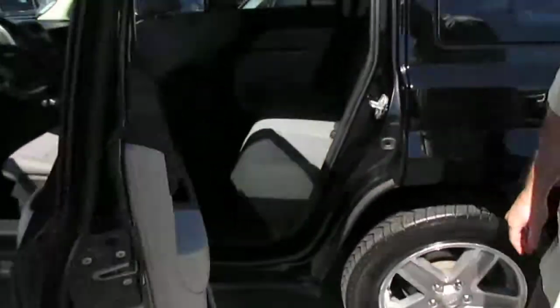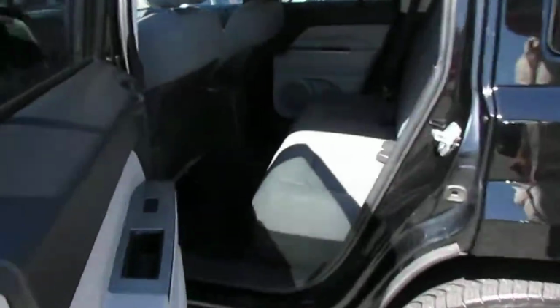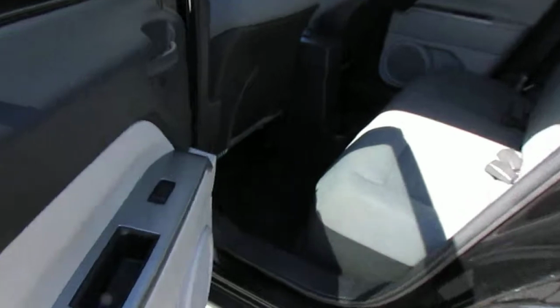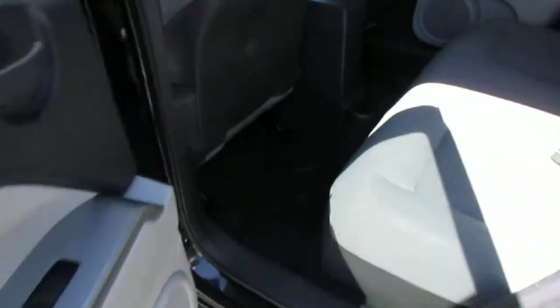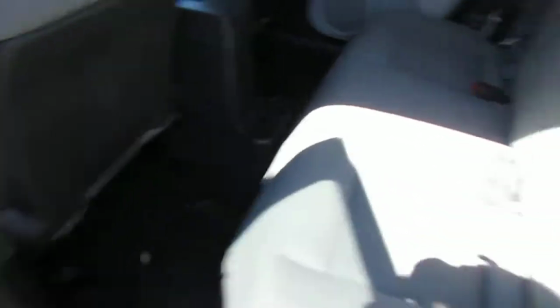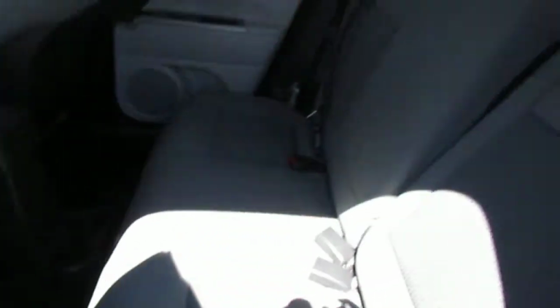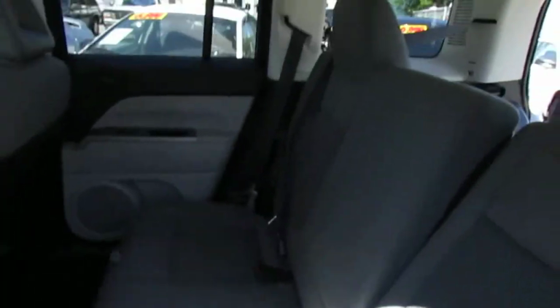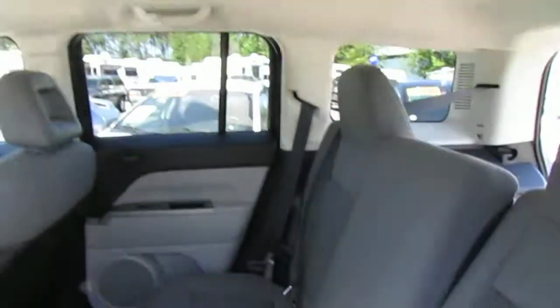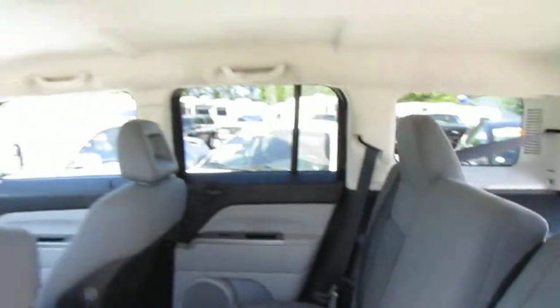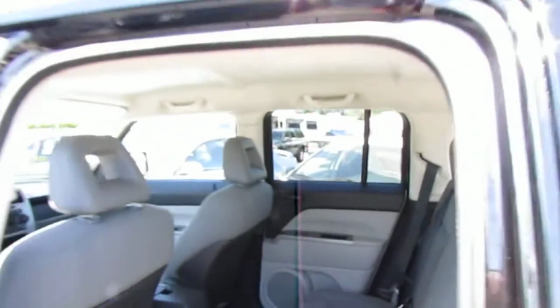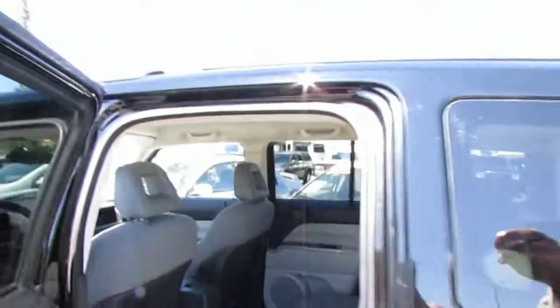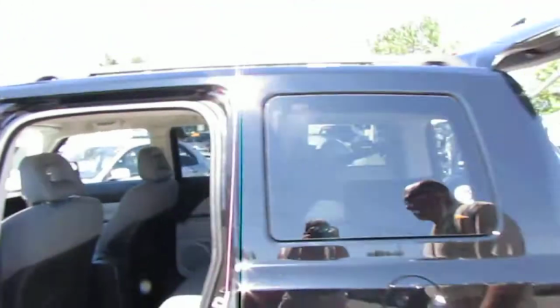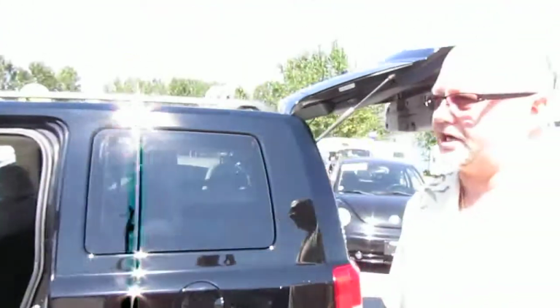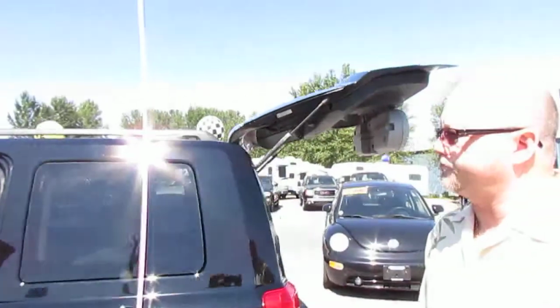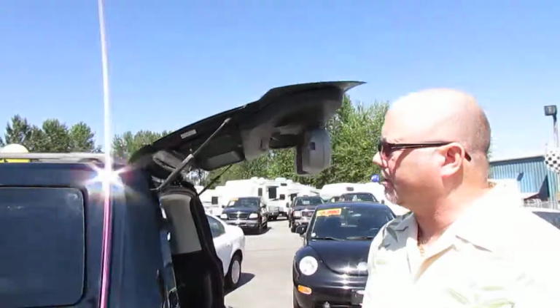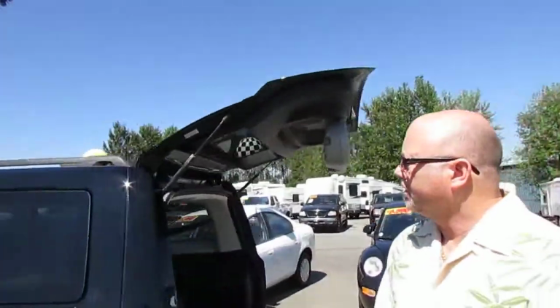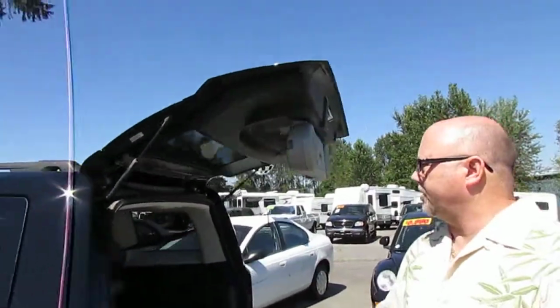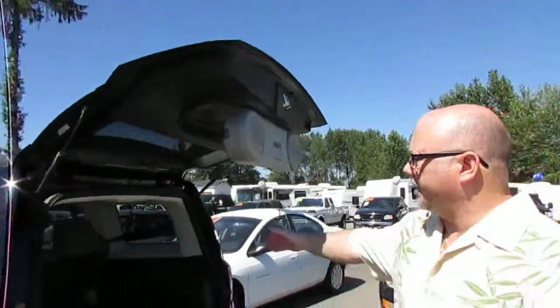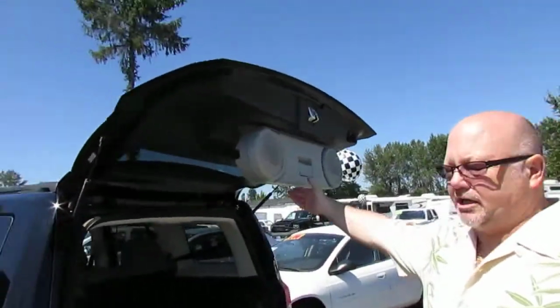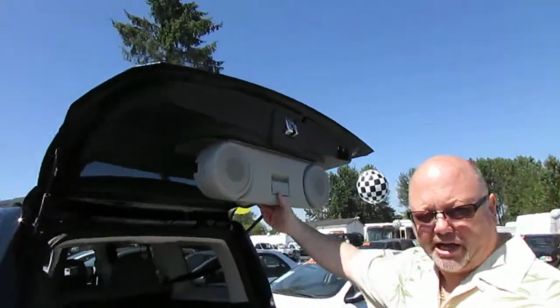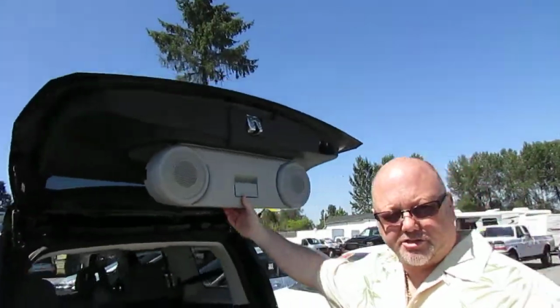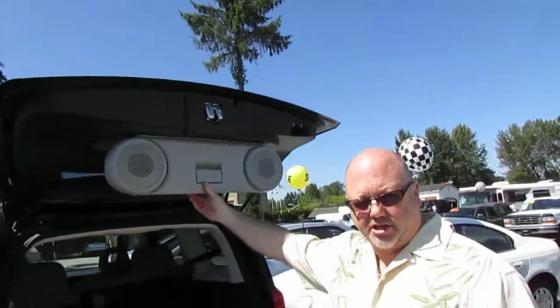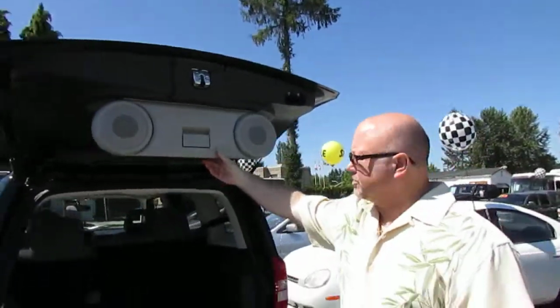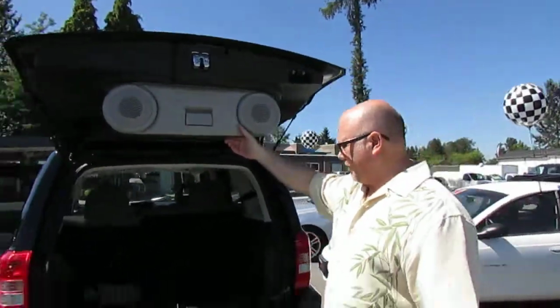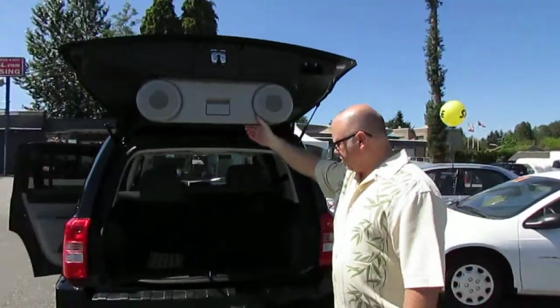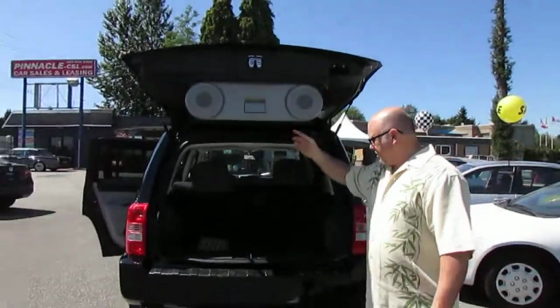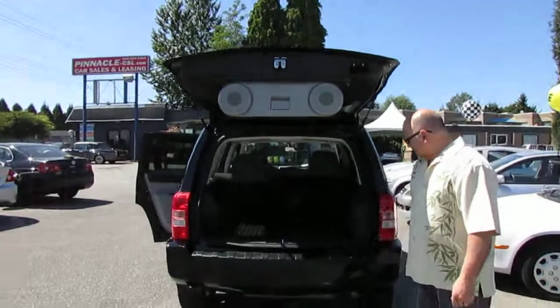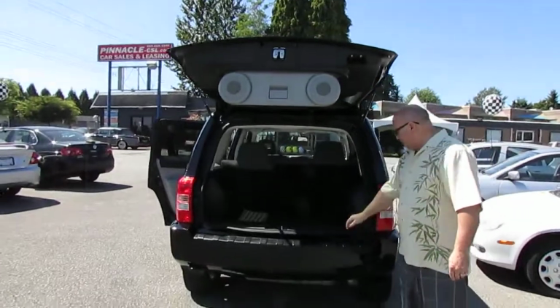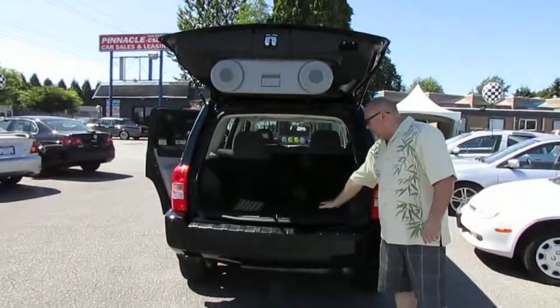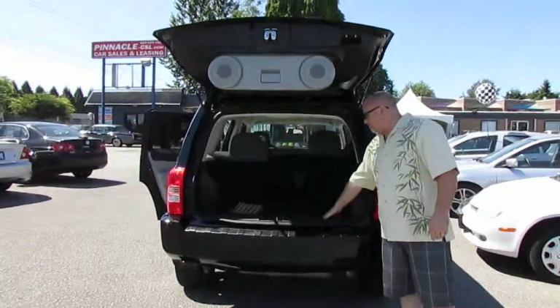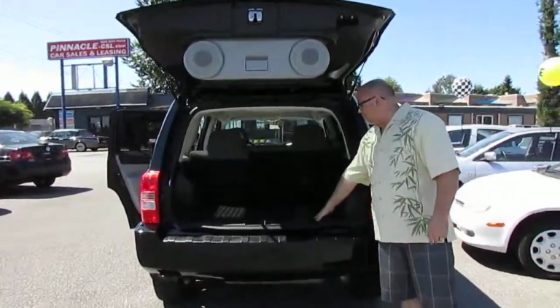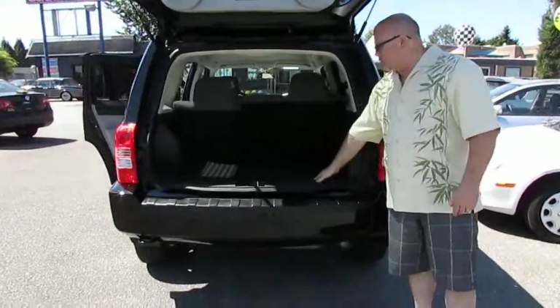The back seat is exceptionally clean. You can tell whoever owned it before really looked after this vehicle. It's got the outside entertainment package as you can see here, which is very cool. And it's got the Duratec rubber mat in the back as well.